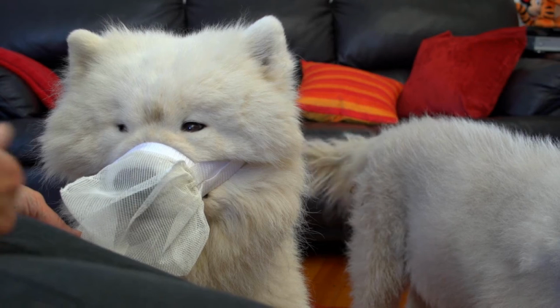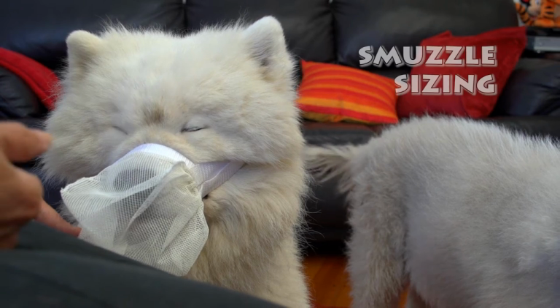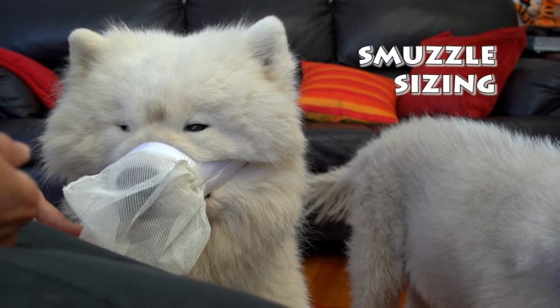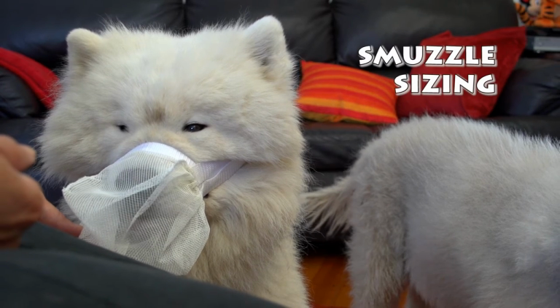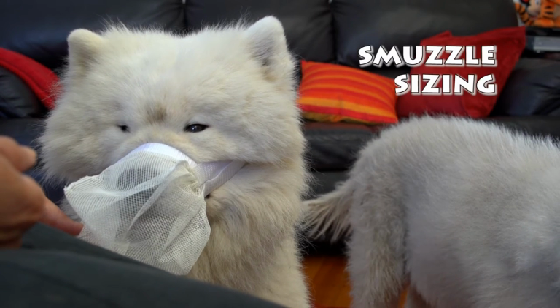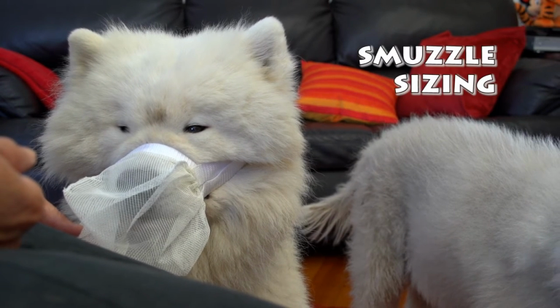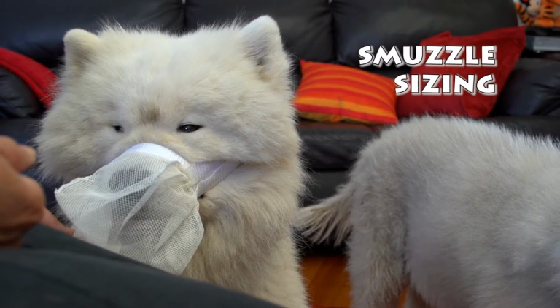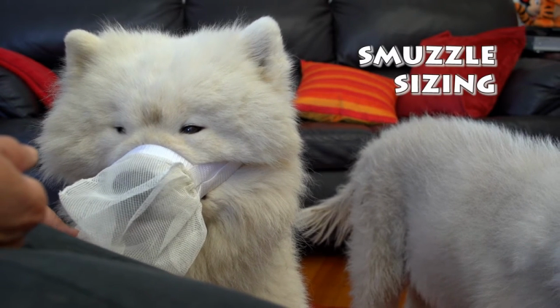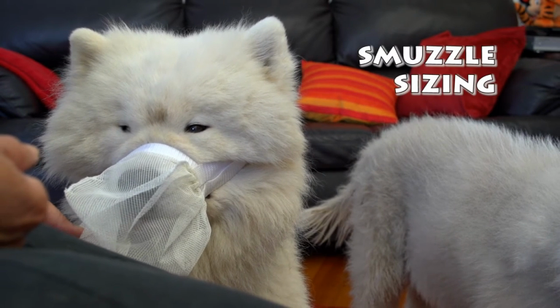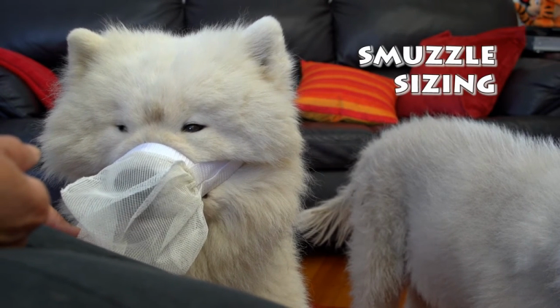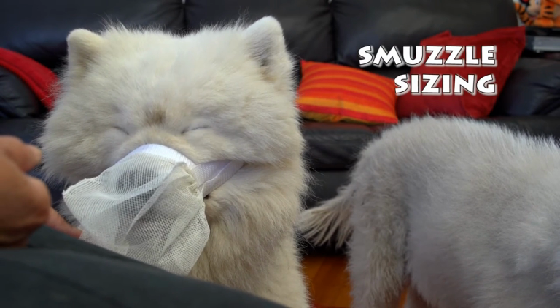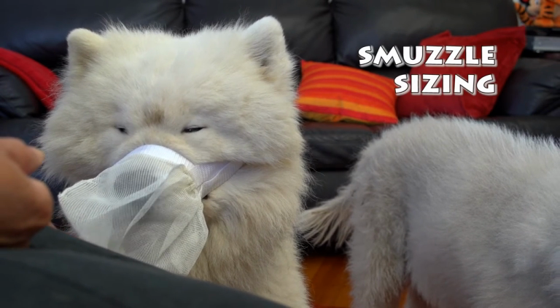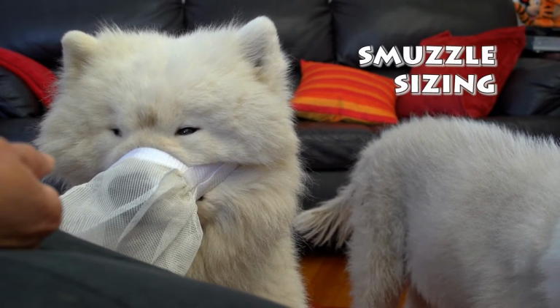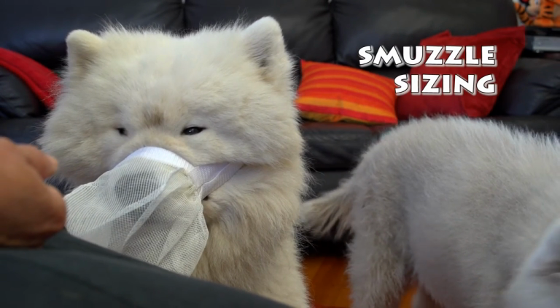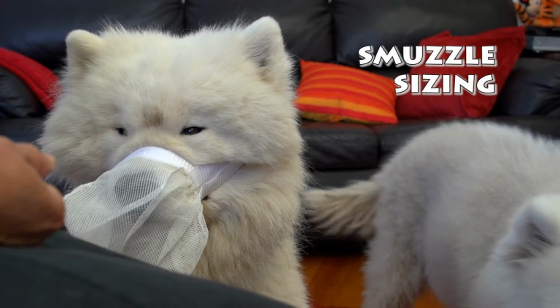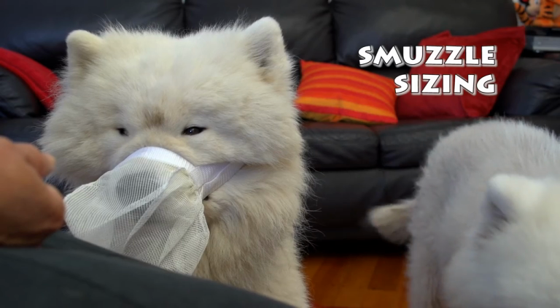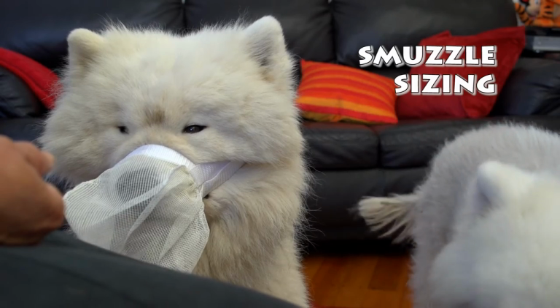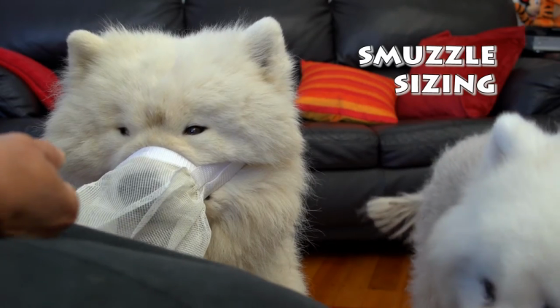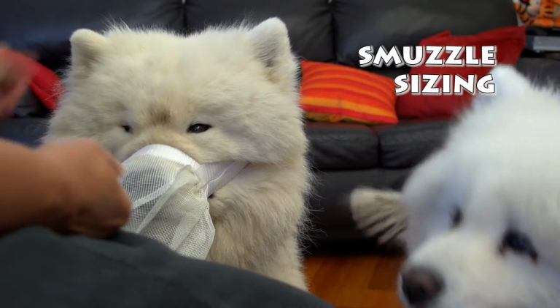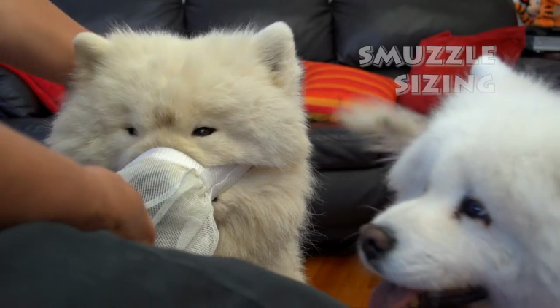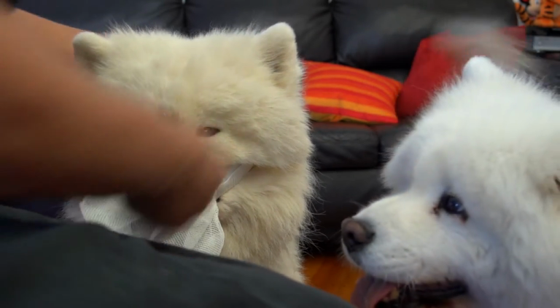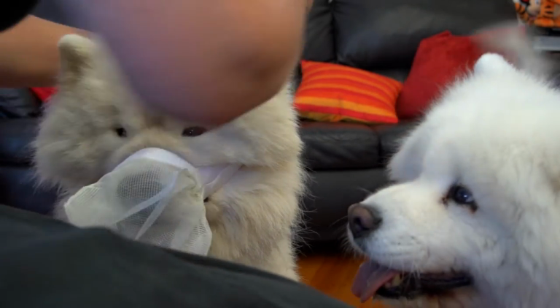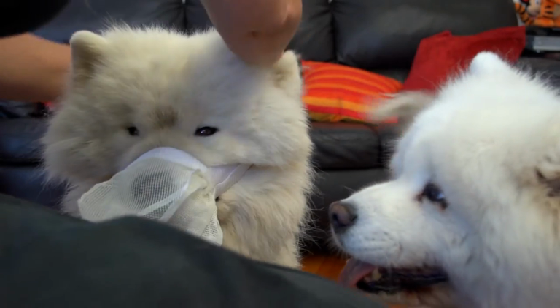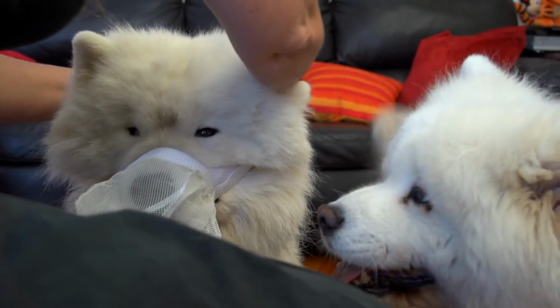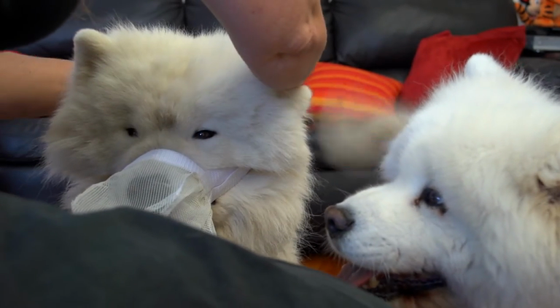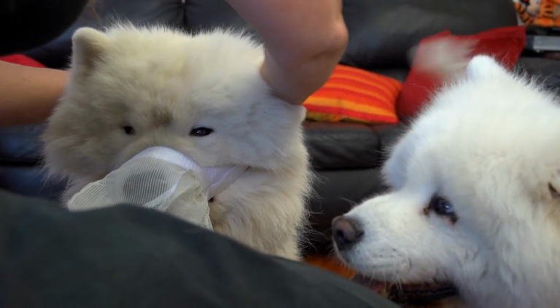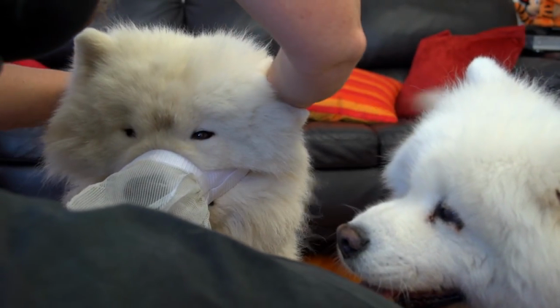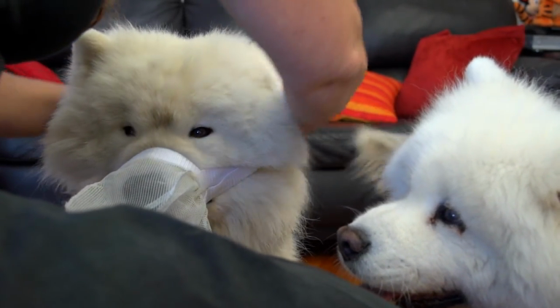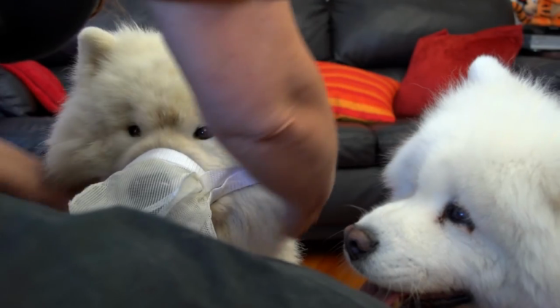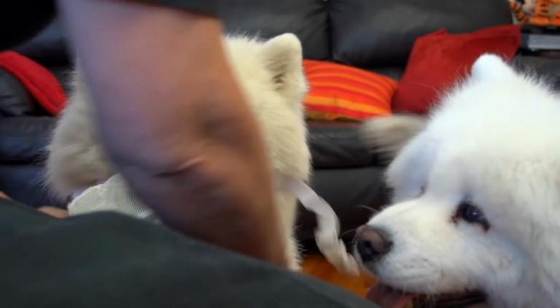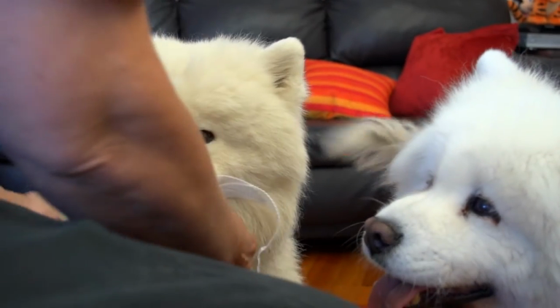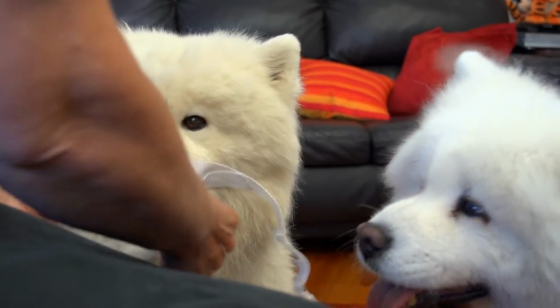Think you got the wrong size, Mum. Get the right size so I can open my mouth. That's an ill-fitting smuzzle. That one would be better for a dog with a long snout.